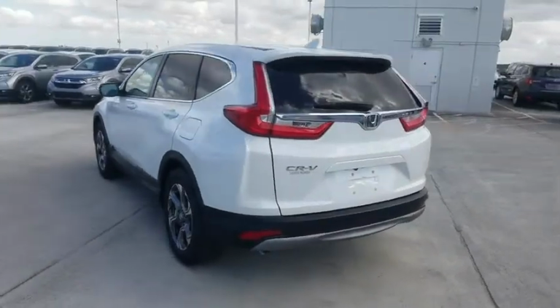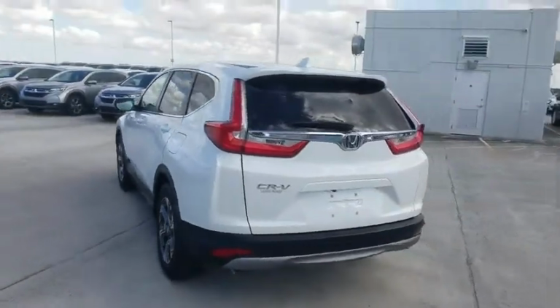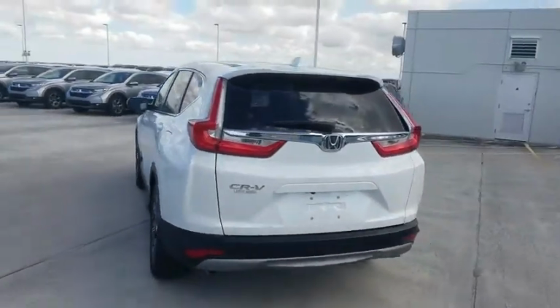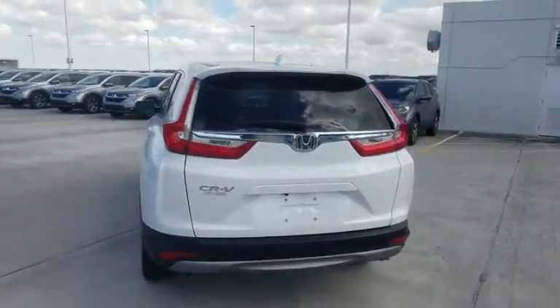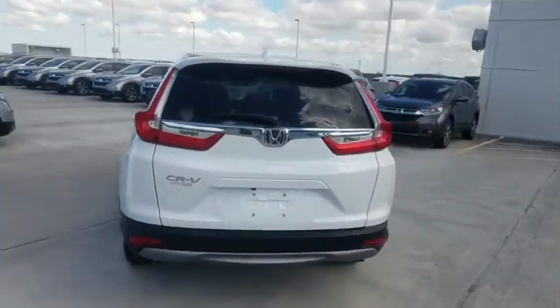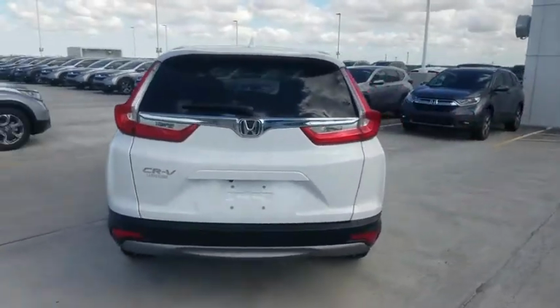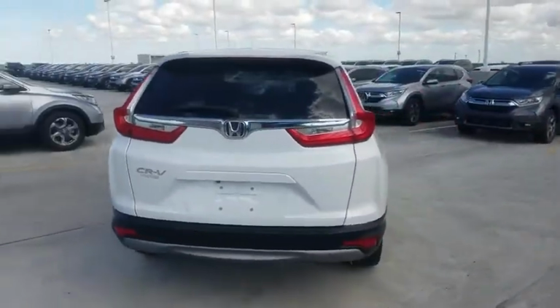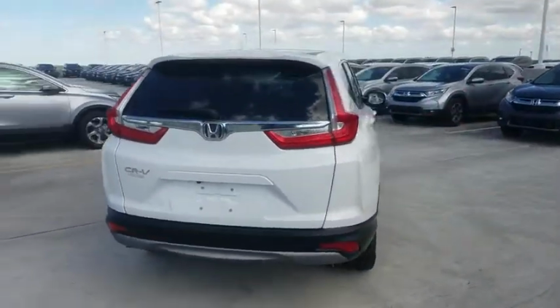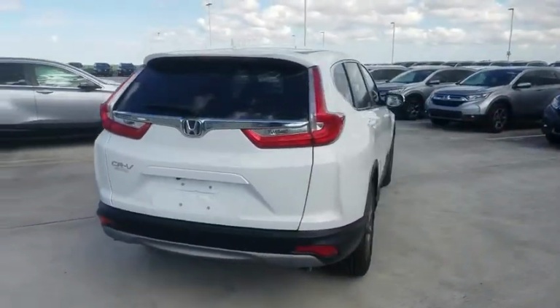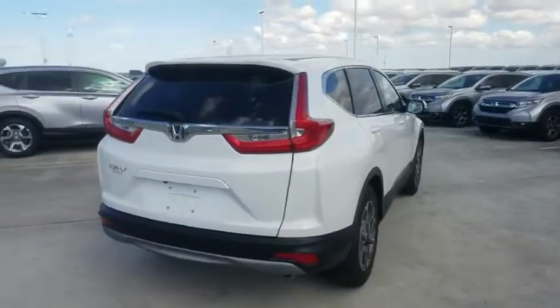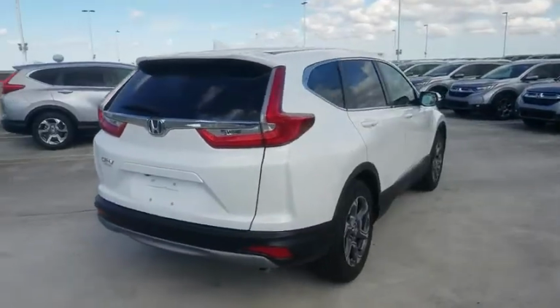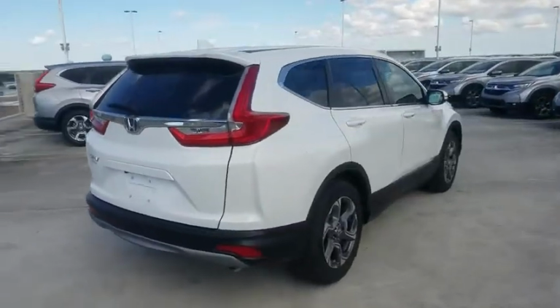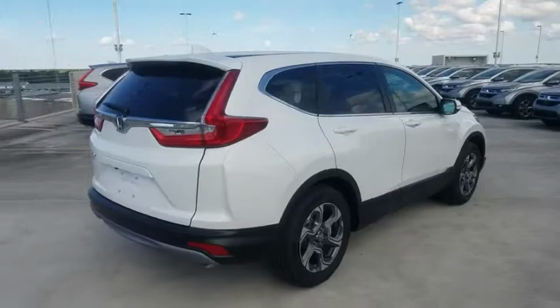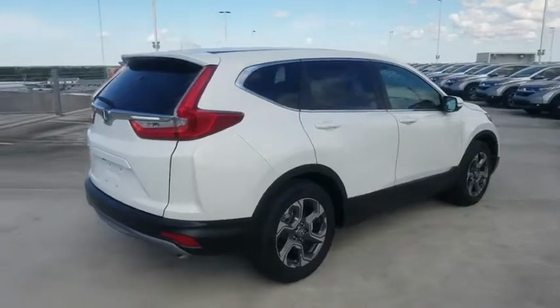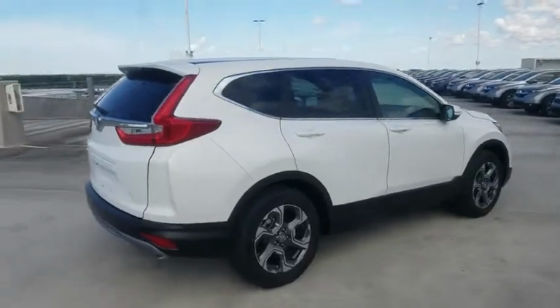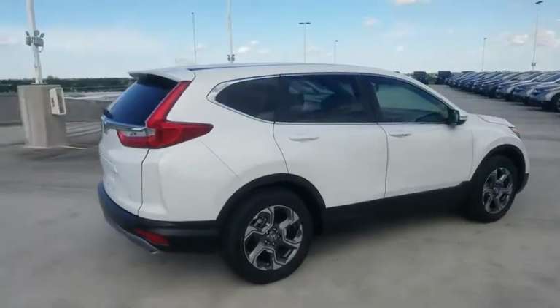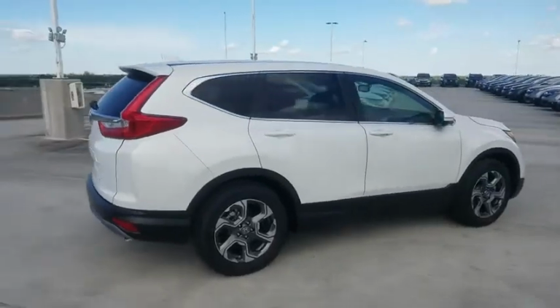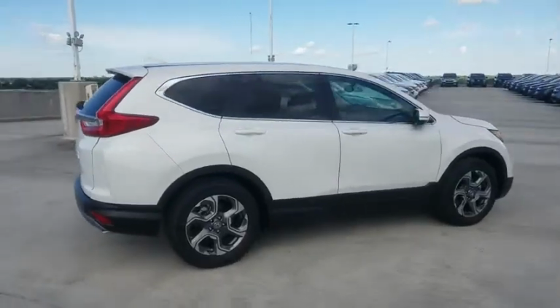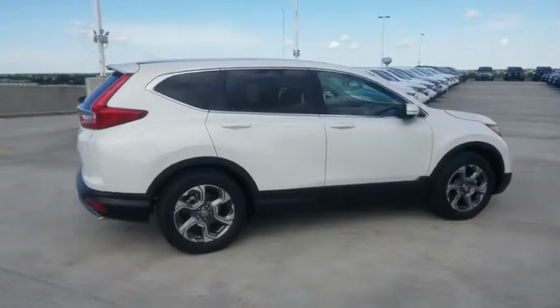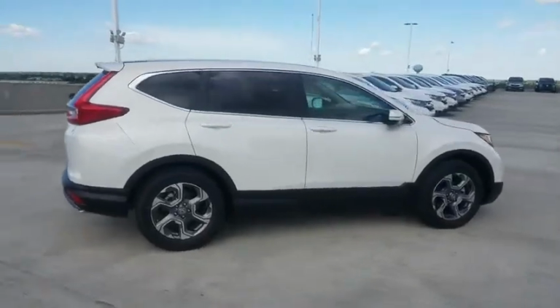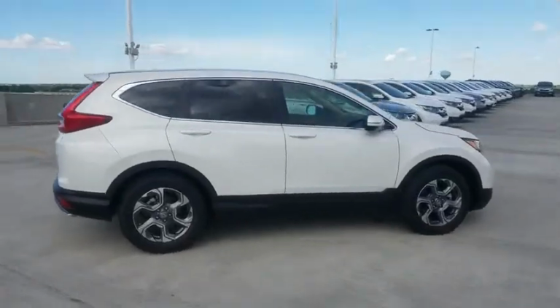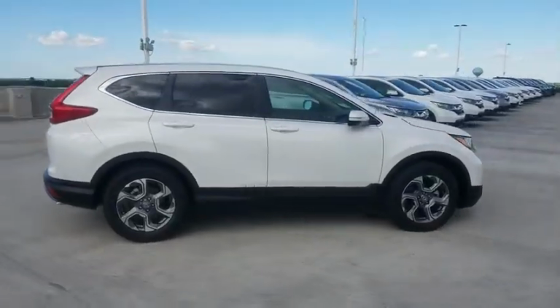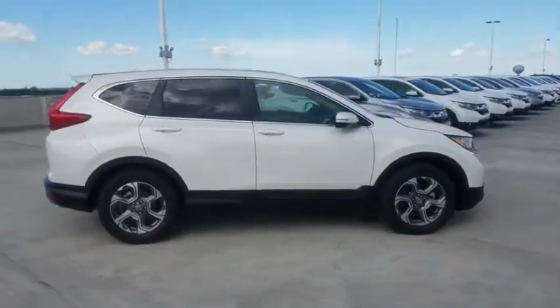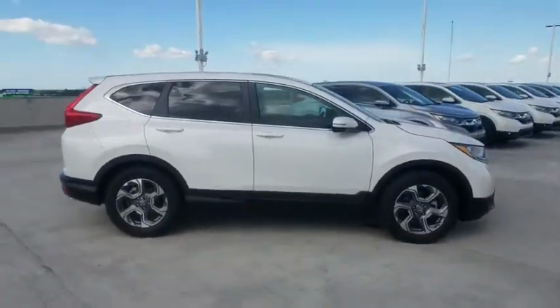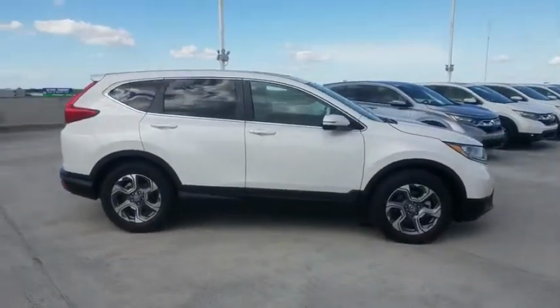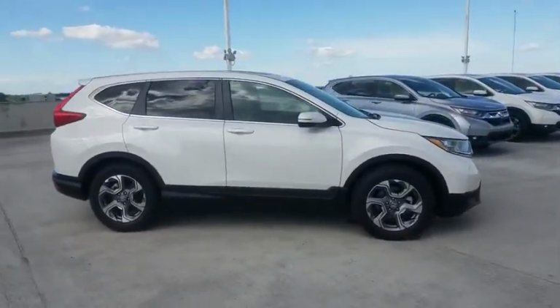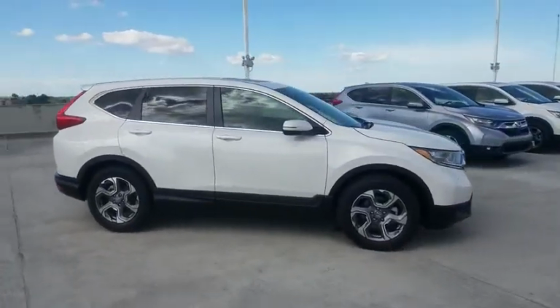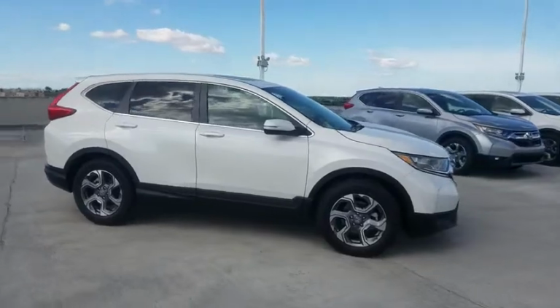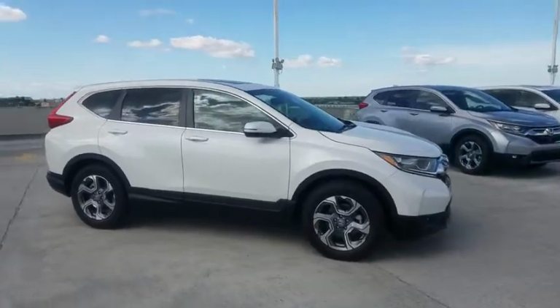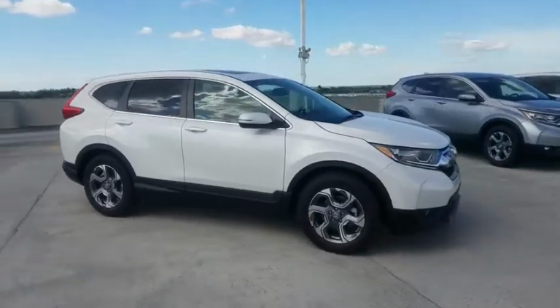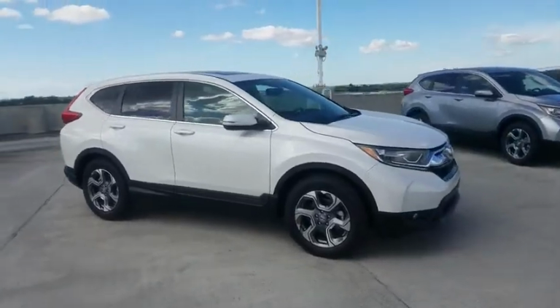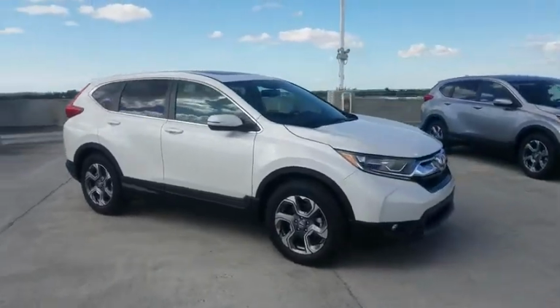Here are some of this vehicle's great options: traction control, stability control, Bluetooth, front wheel drive, trip computer, remote power door locks, power windows, compass, fog lamps.